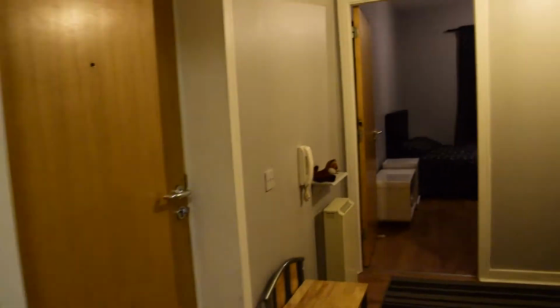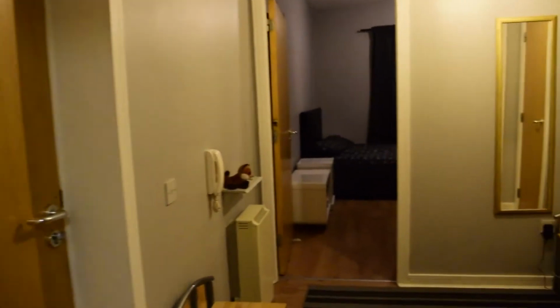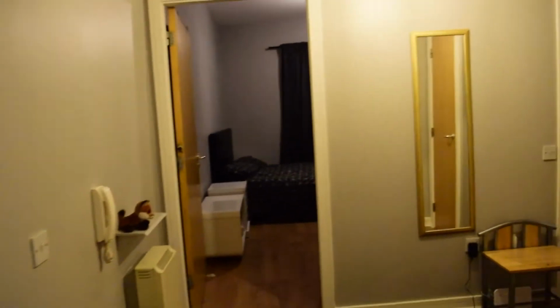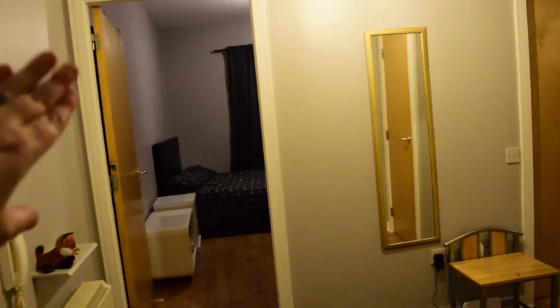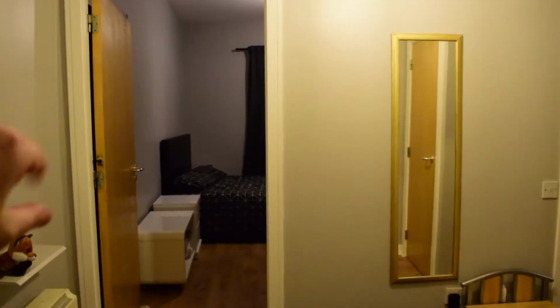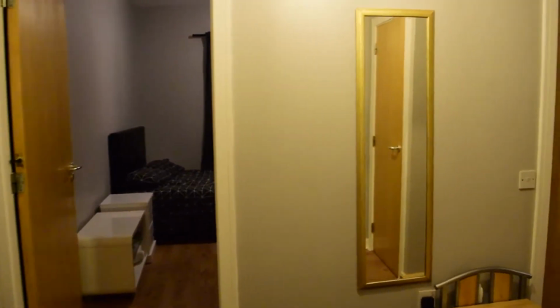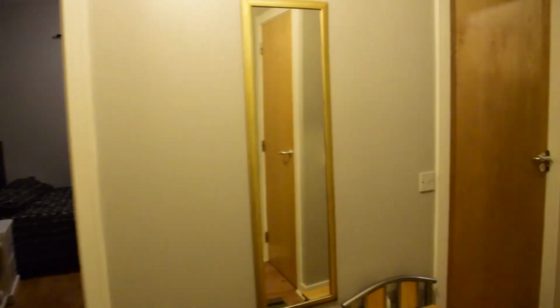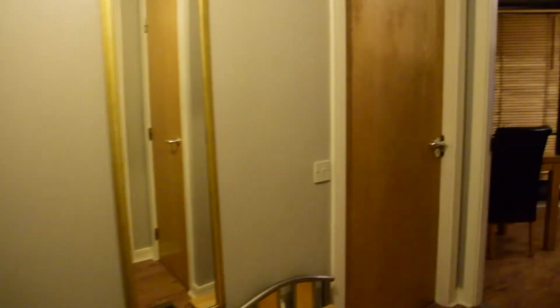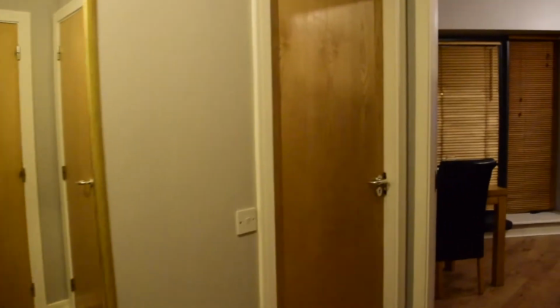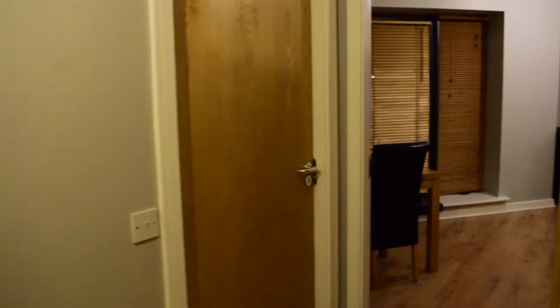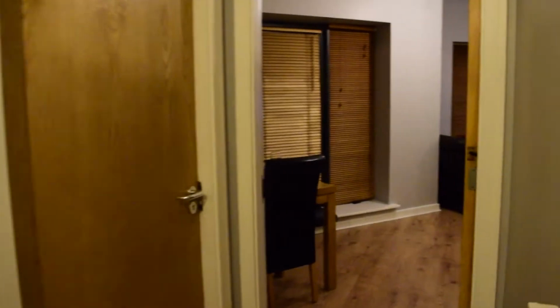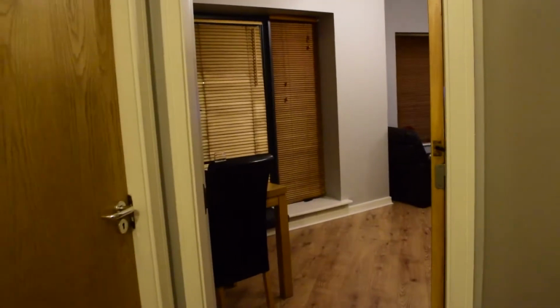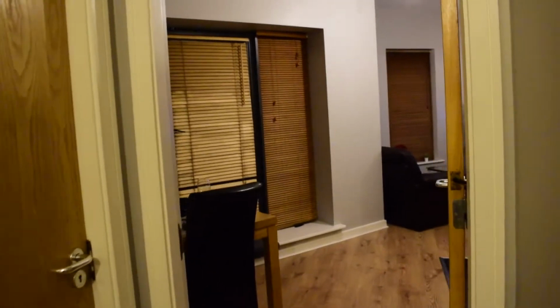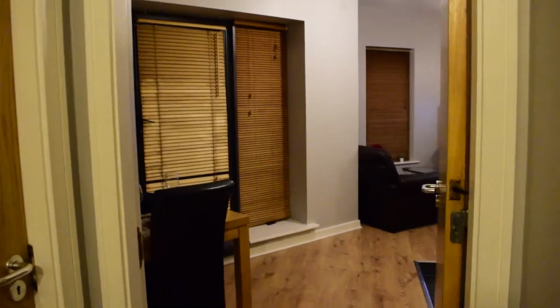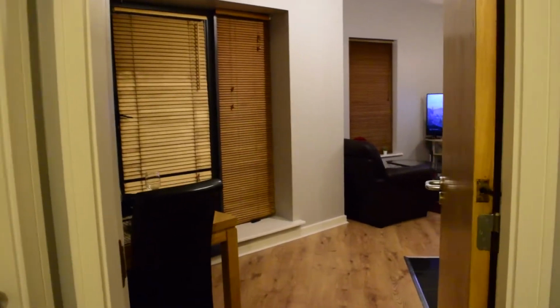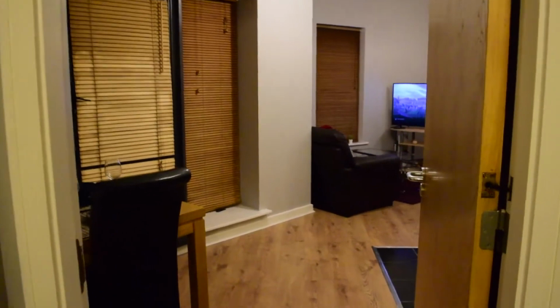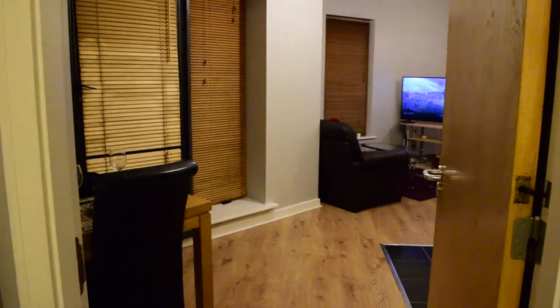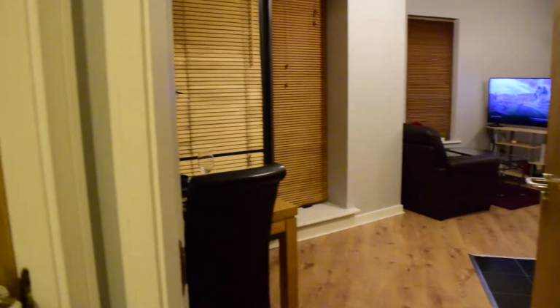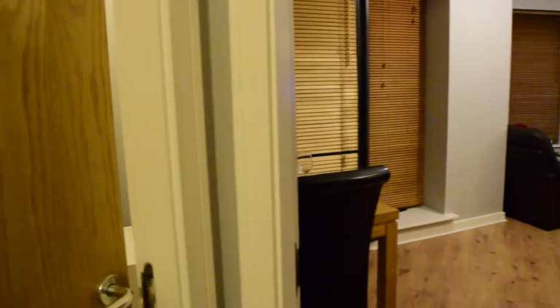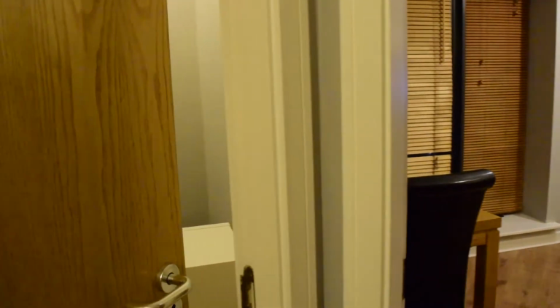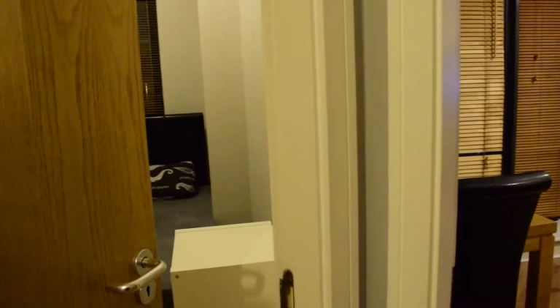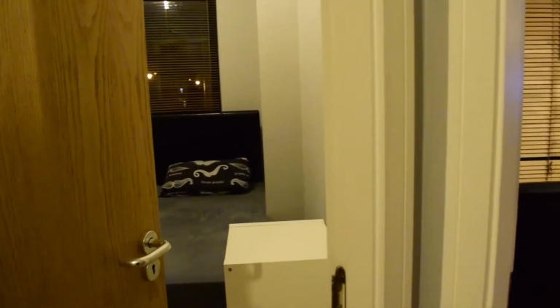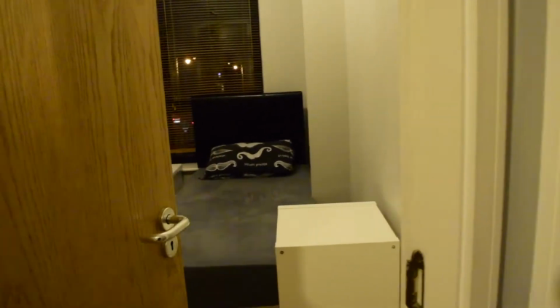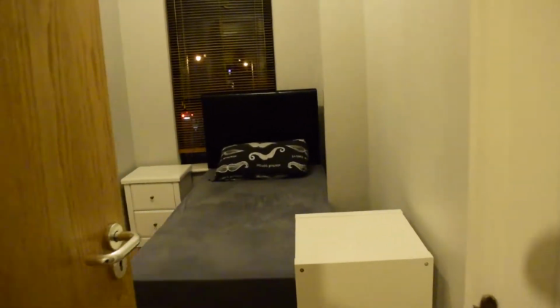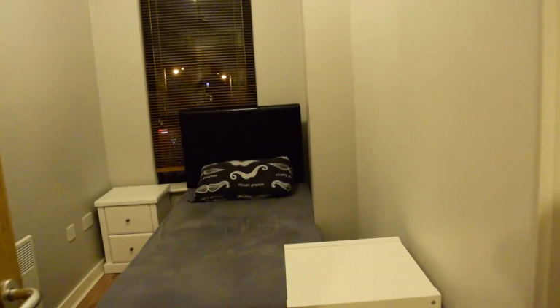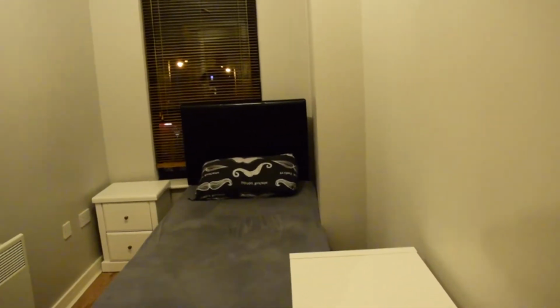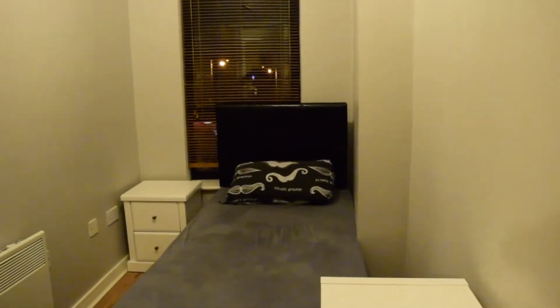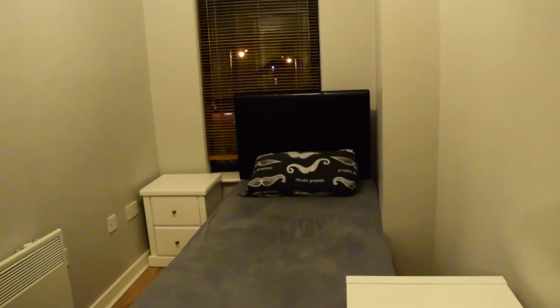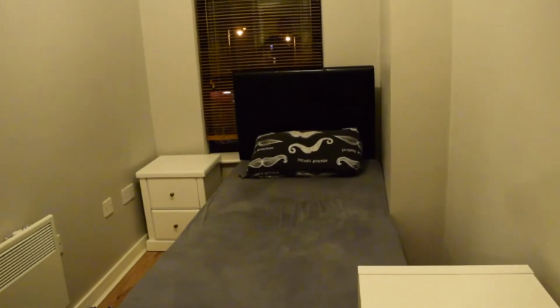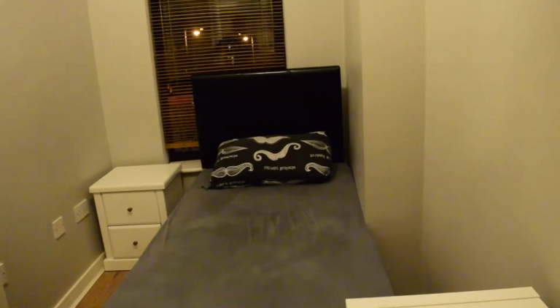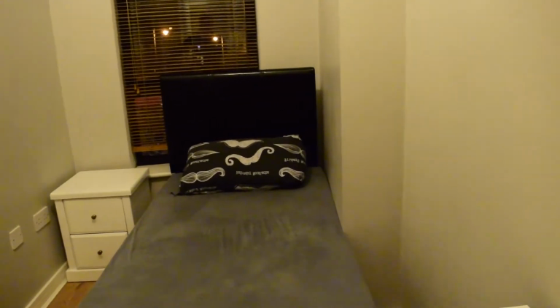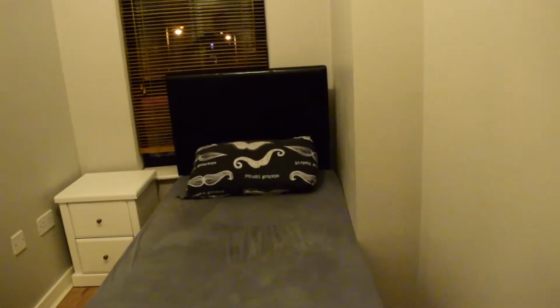So this is one of the bedrooms as we walk down the hallway. These are the common areas and this is bedroom number one, which is the one we're looking at today.